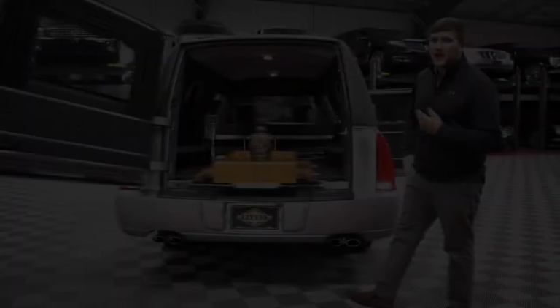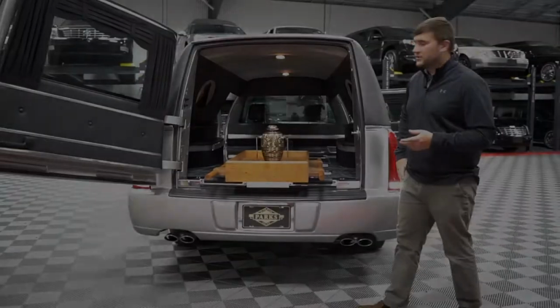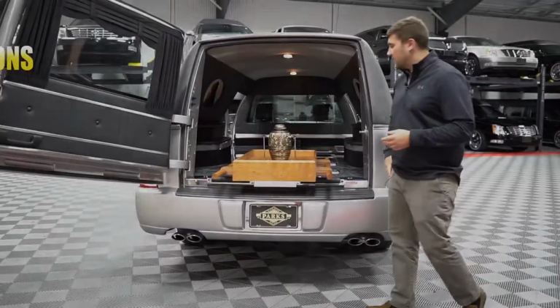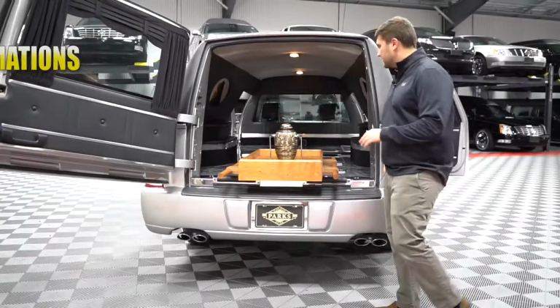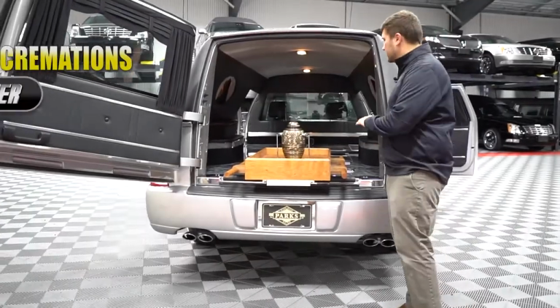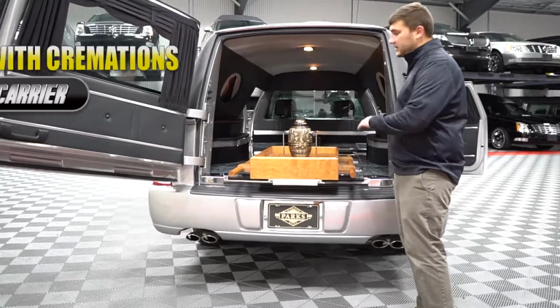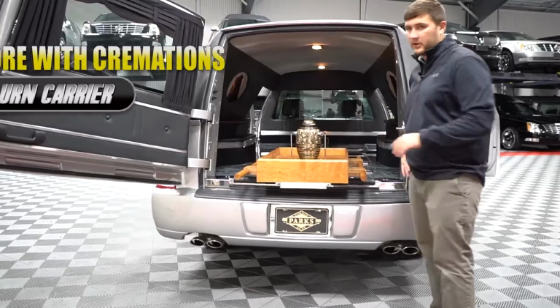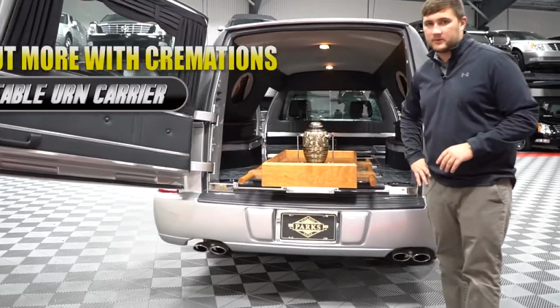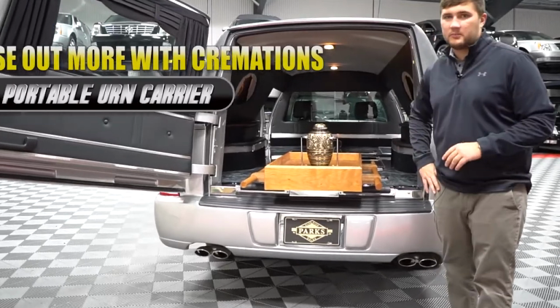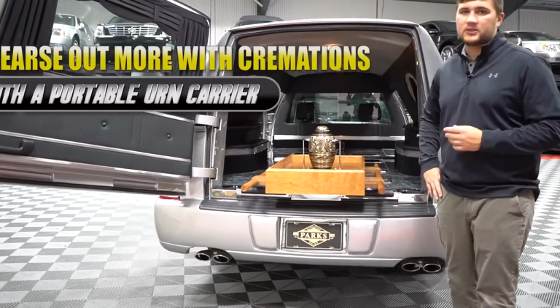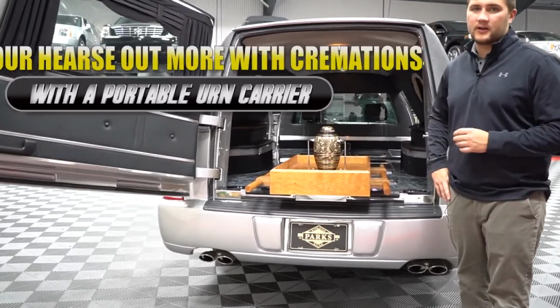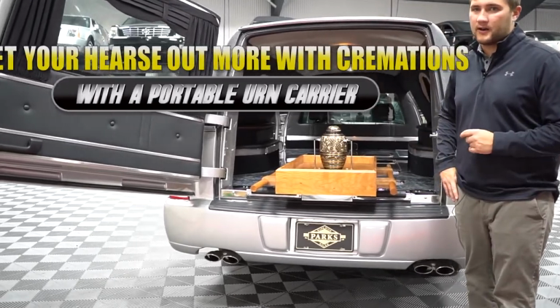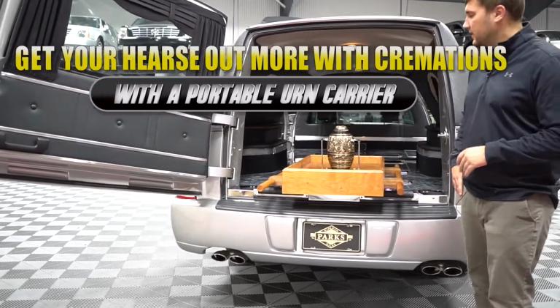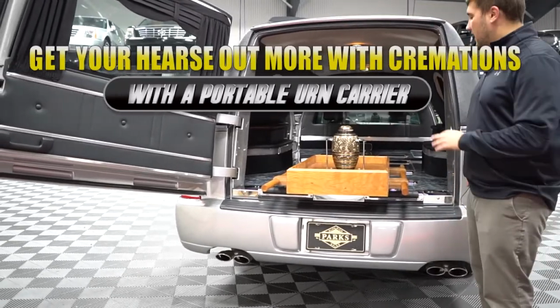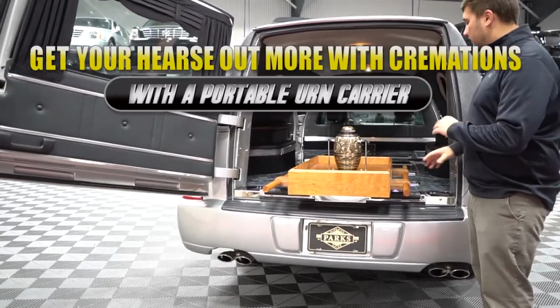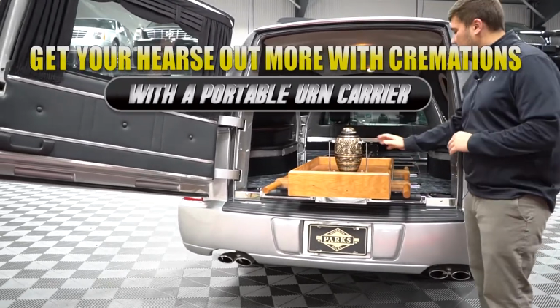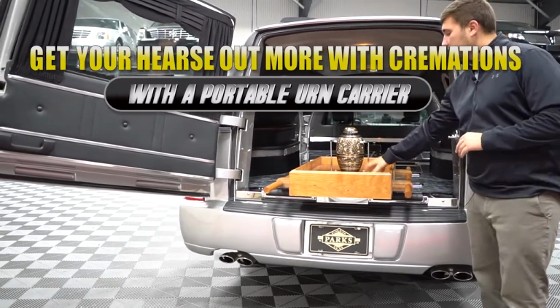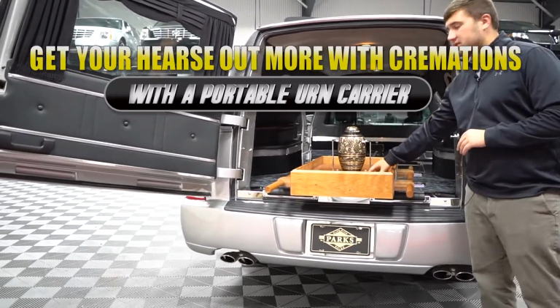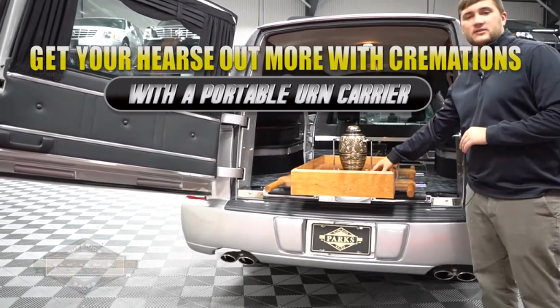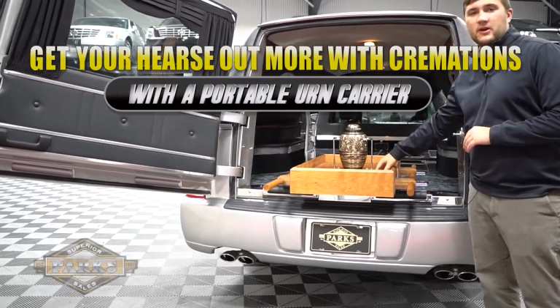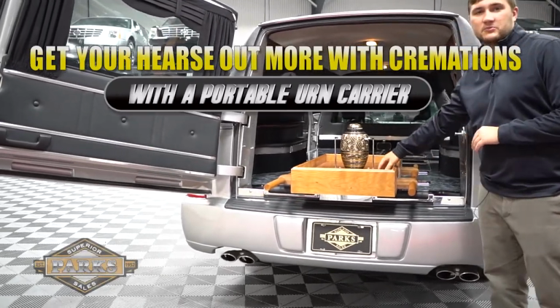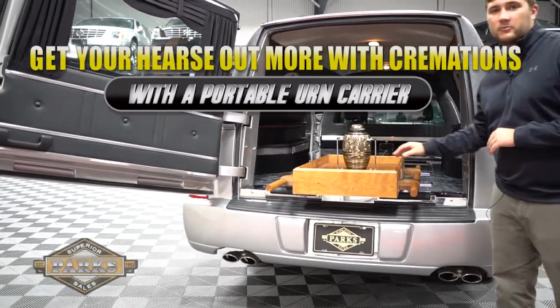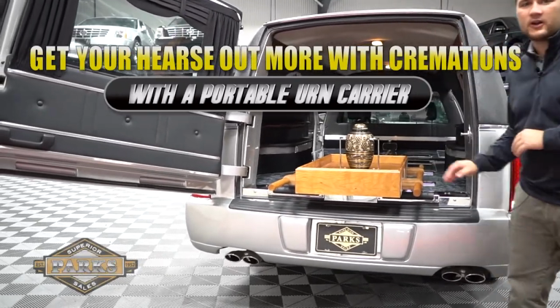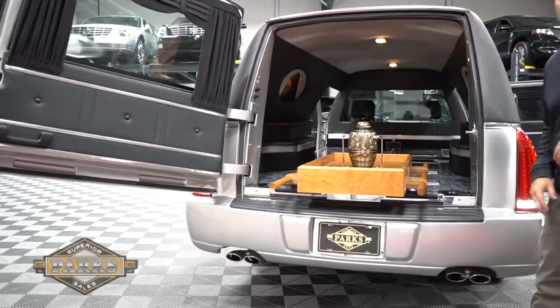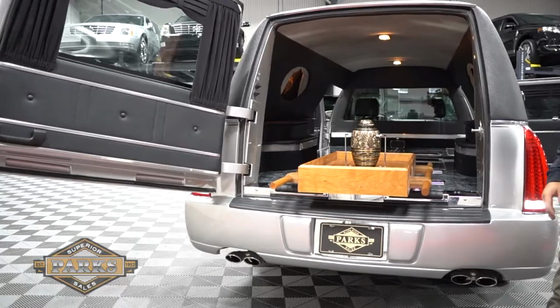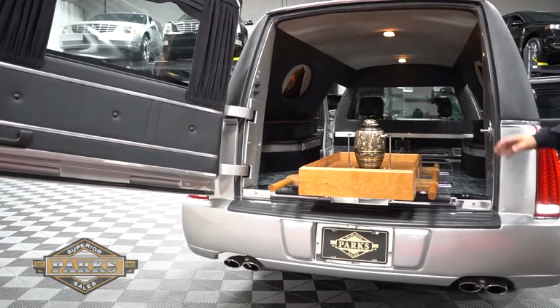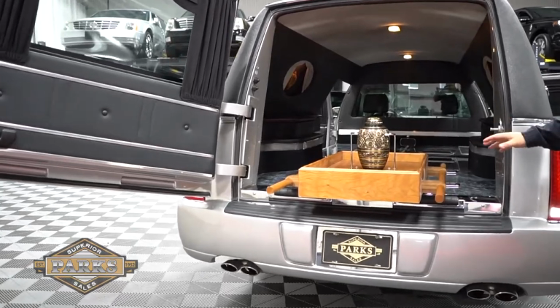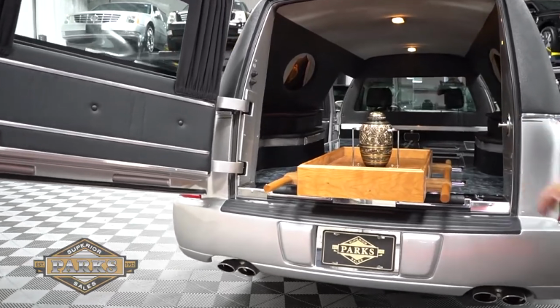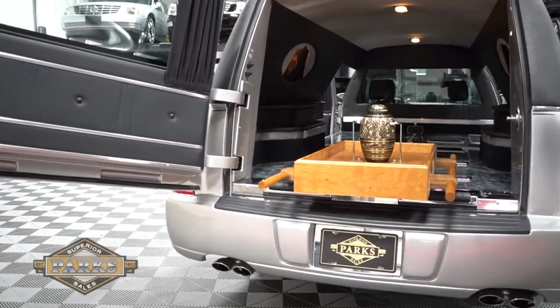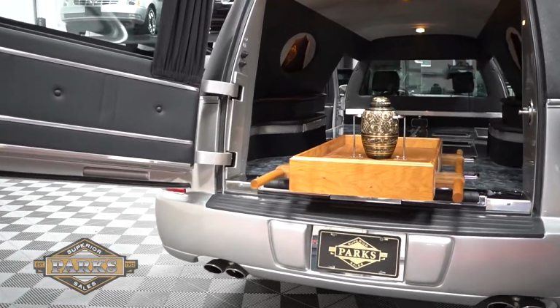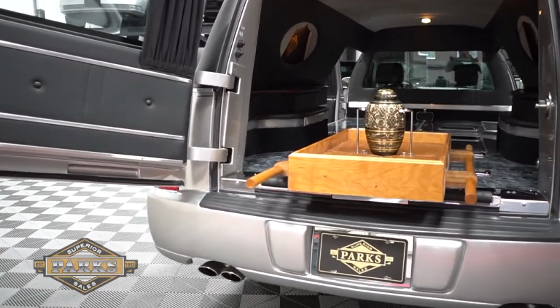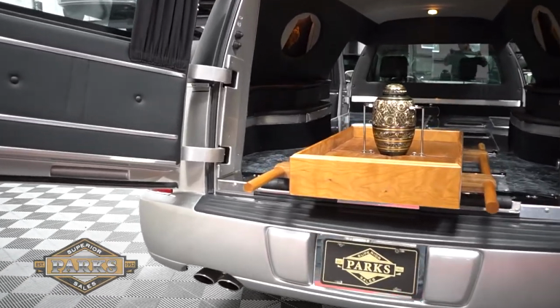As you can tell, this hearse doesn't come equipped with a built-in iron carrier. However, please ask us about these portable iron carriers to help take advantage of cremation today.